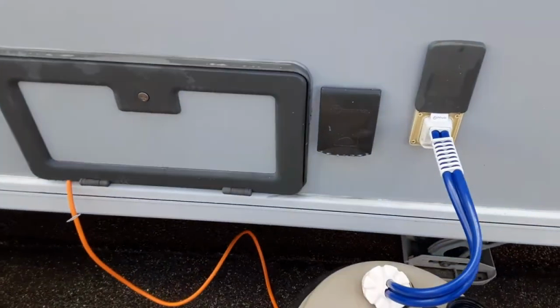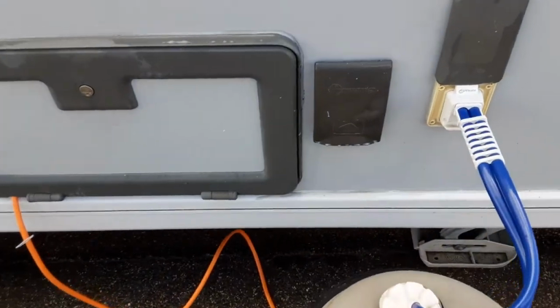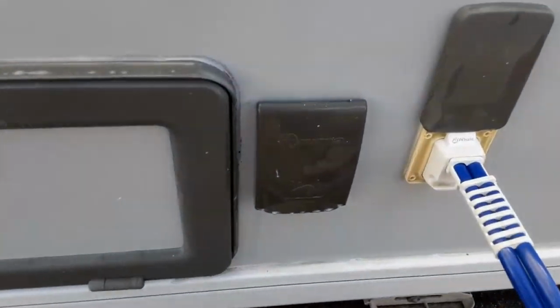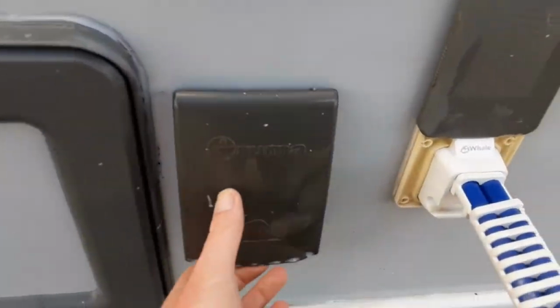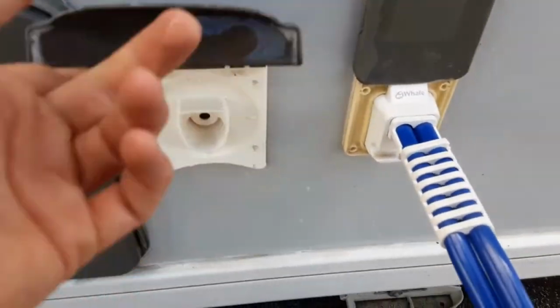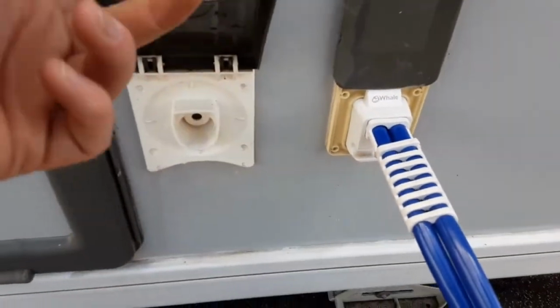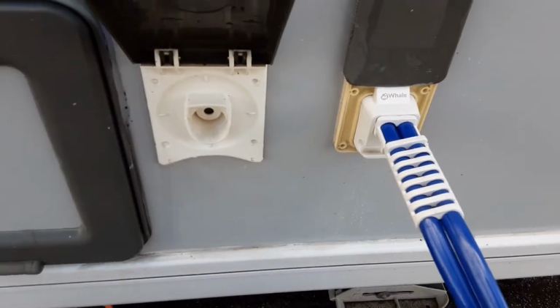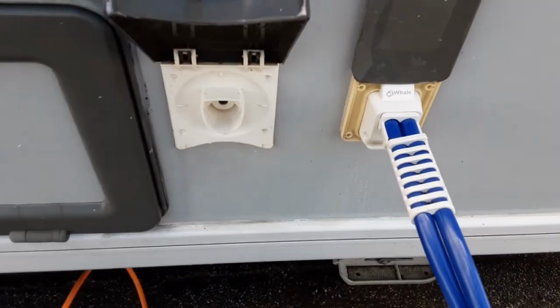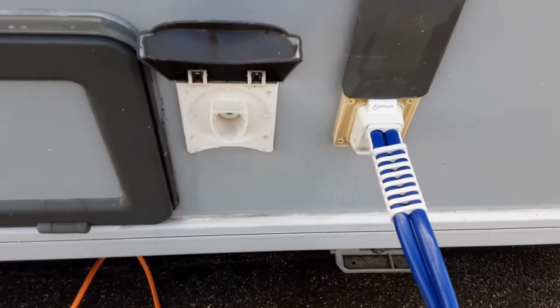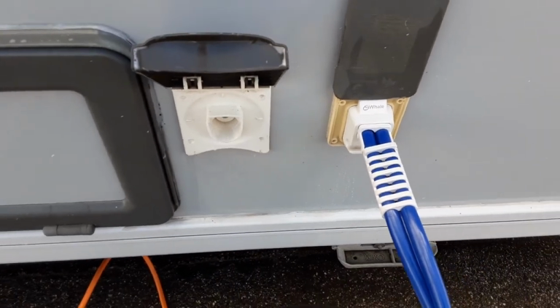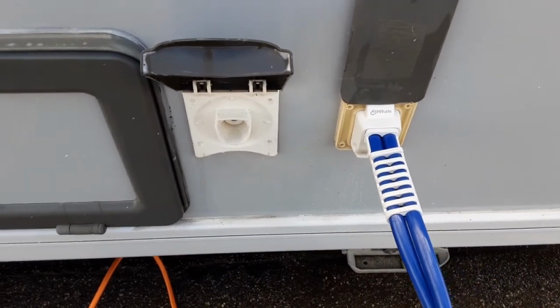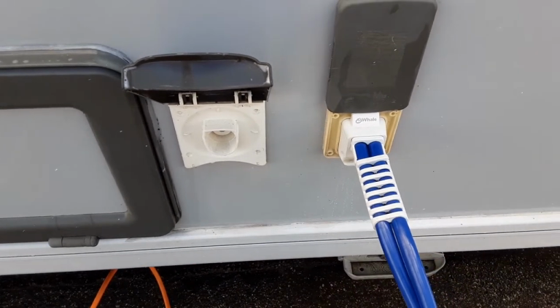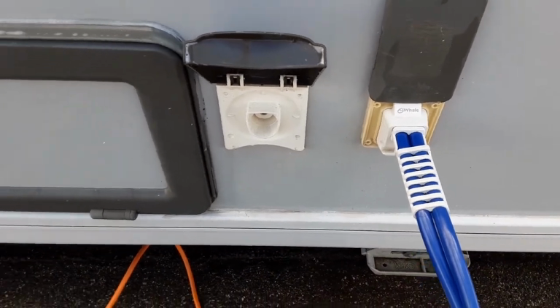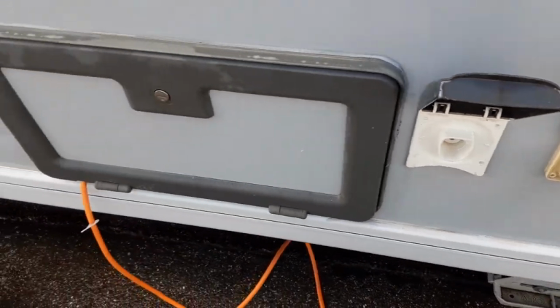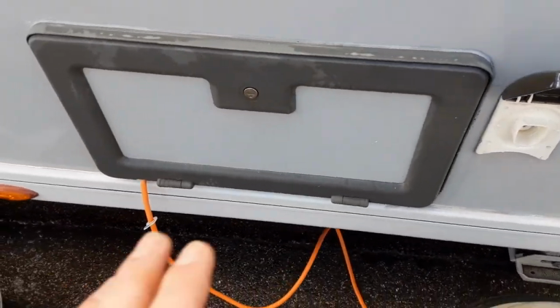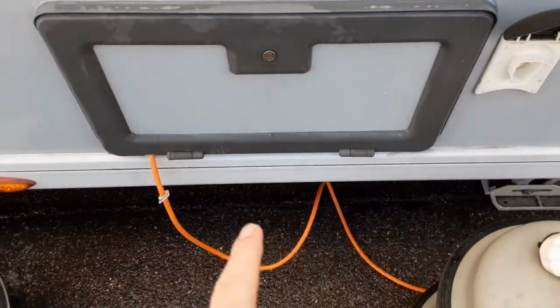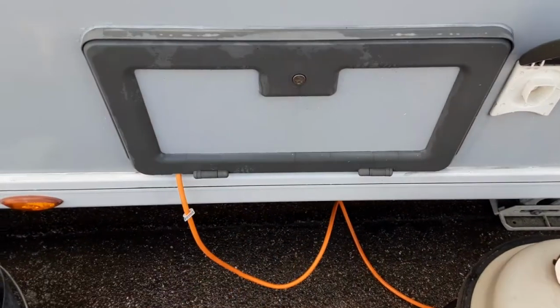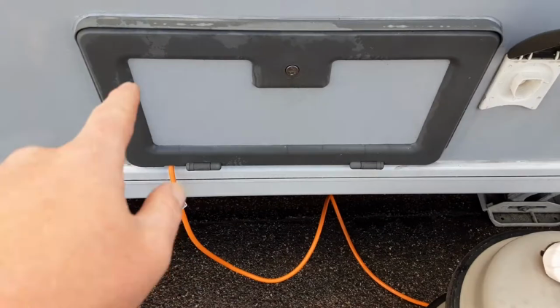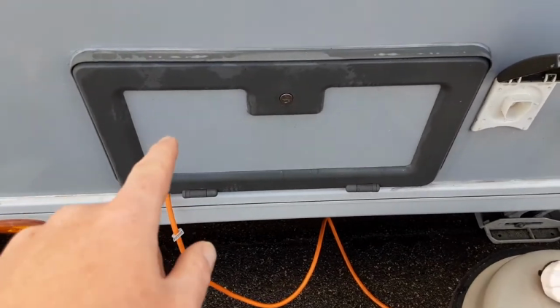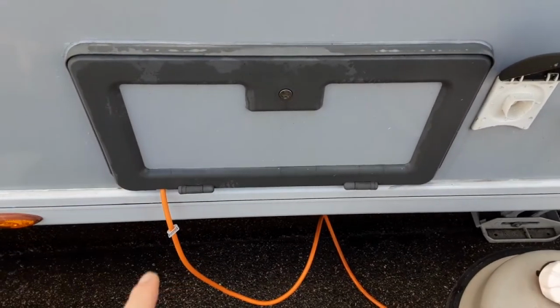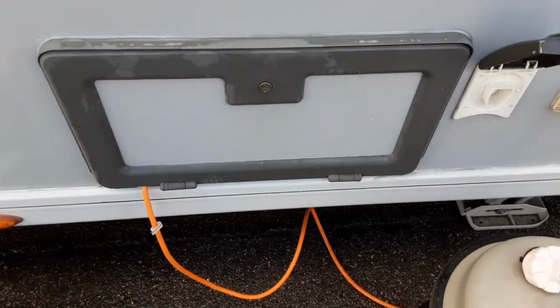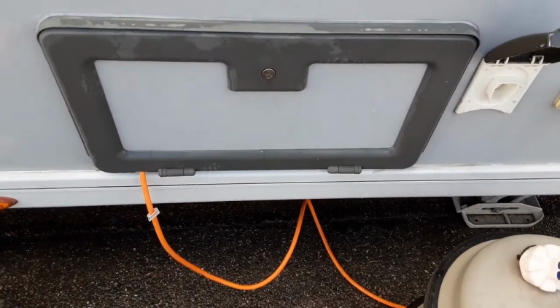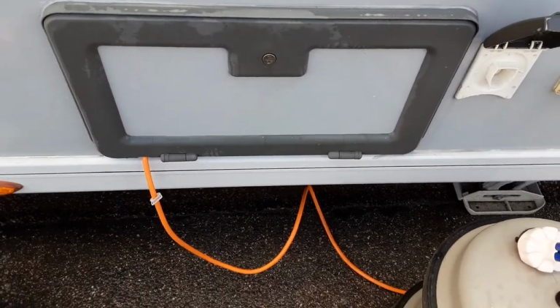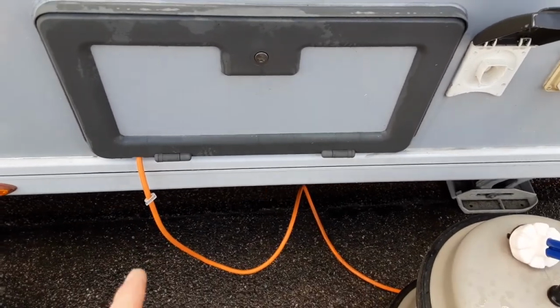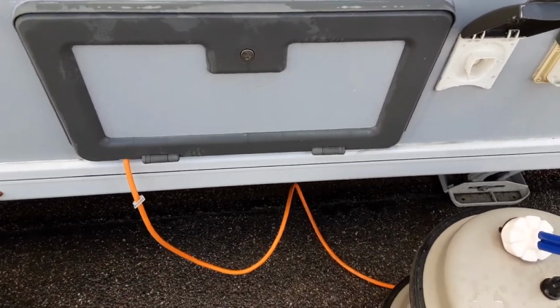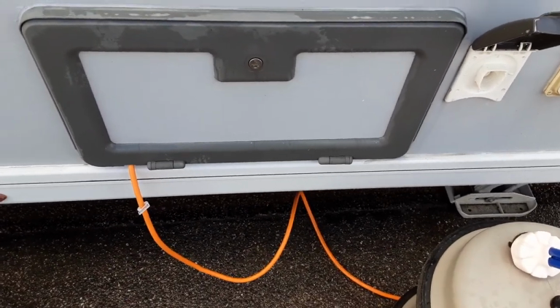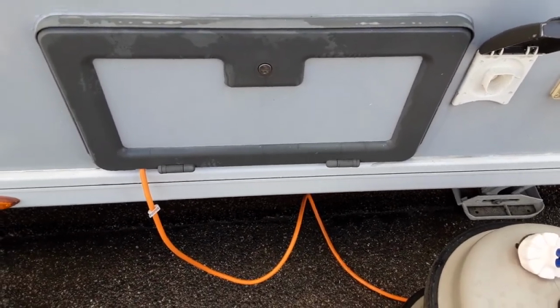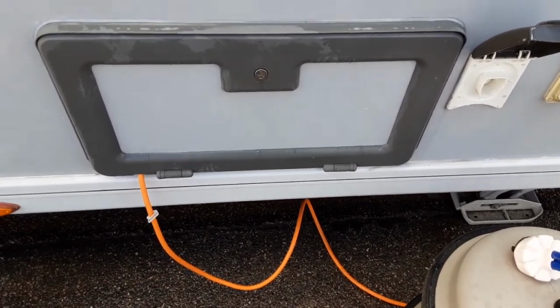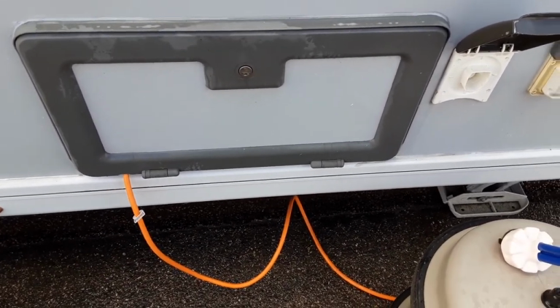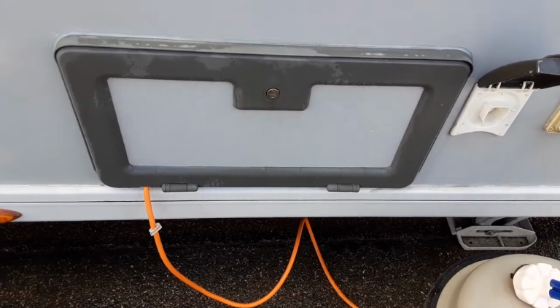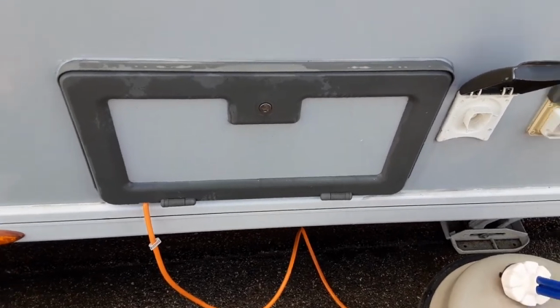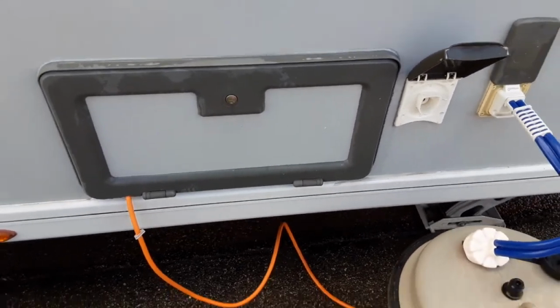Coming down the rest of the side of the van you have your shower connection, so you can have a dog shower on the outside of the van should you wish to. You've then got your battery locker with your mains power lead coming into the side of the van — that connects directly to the power on site — and a 110 amp leisure battery in the side there.